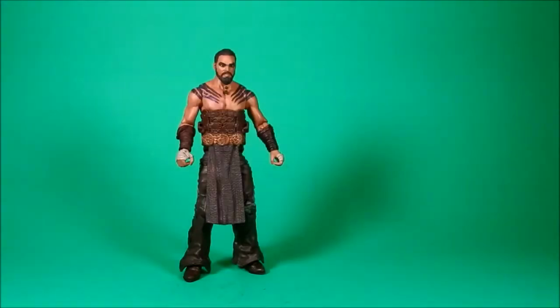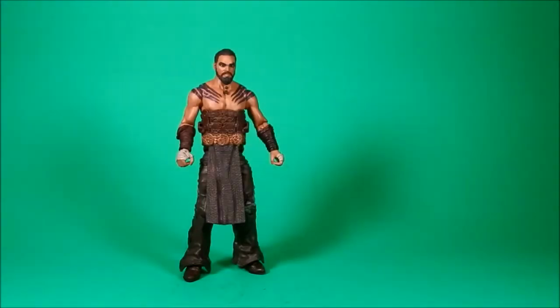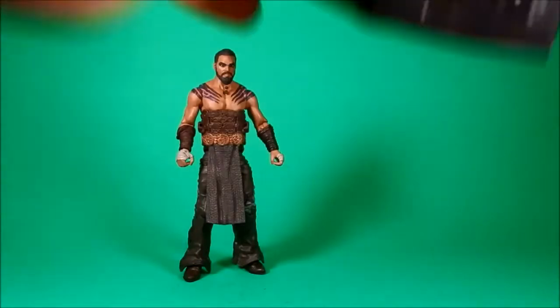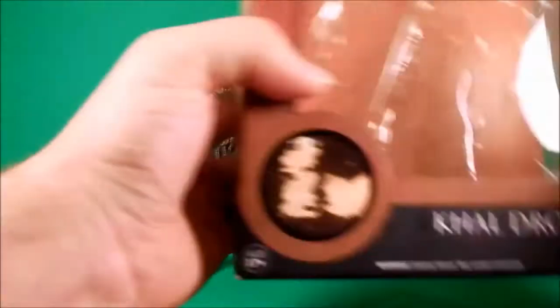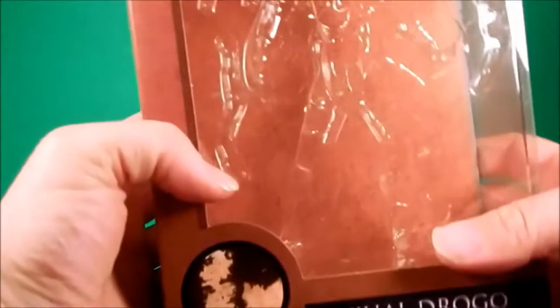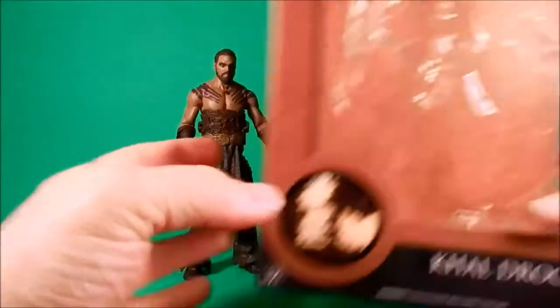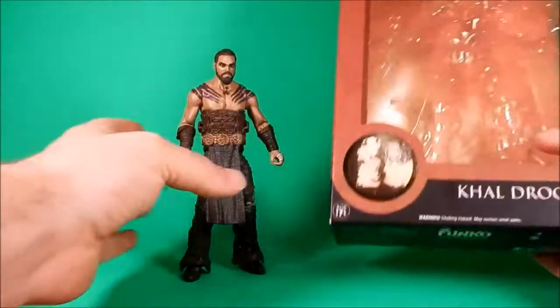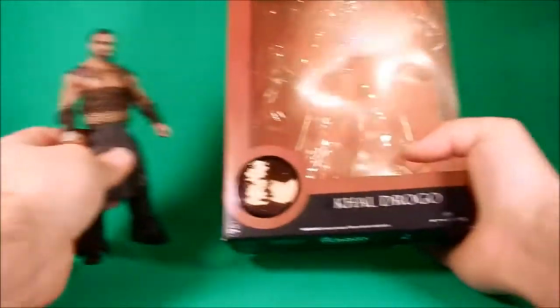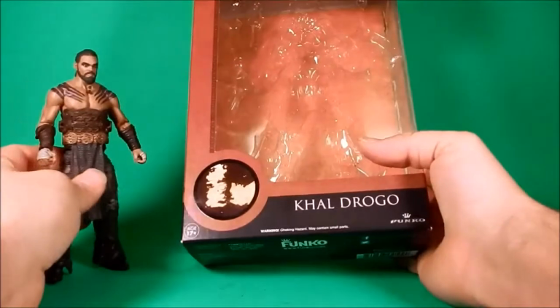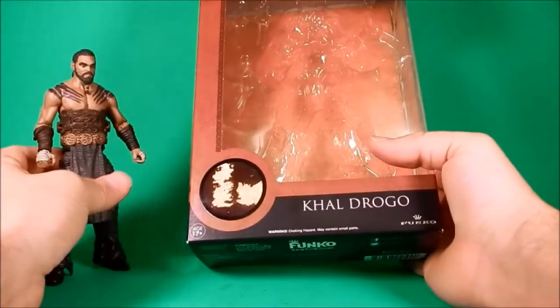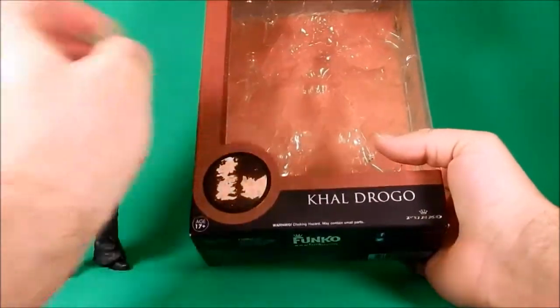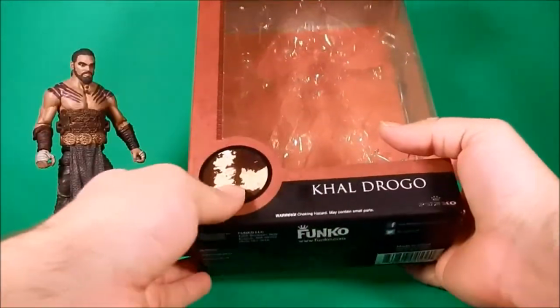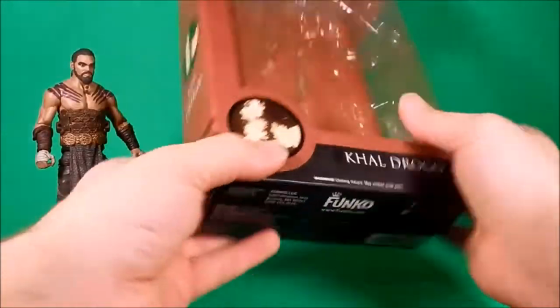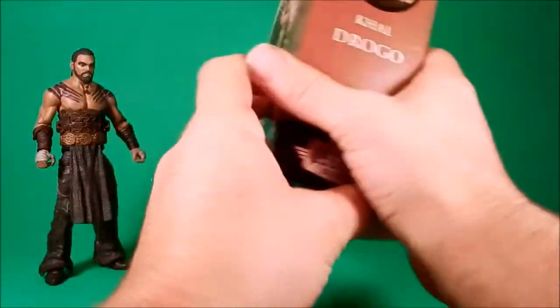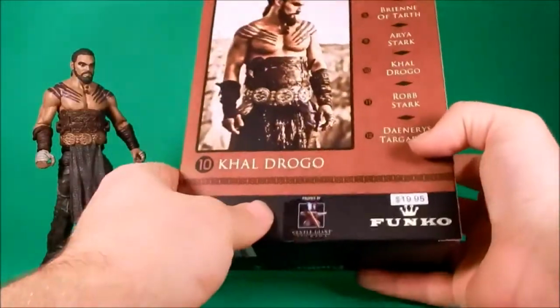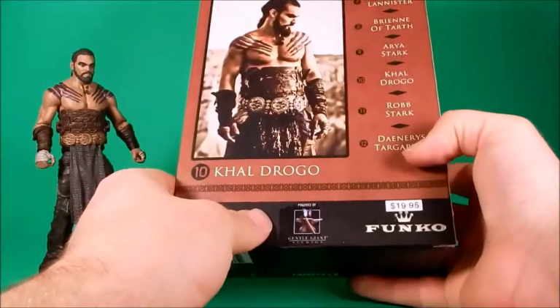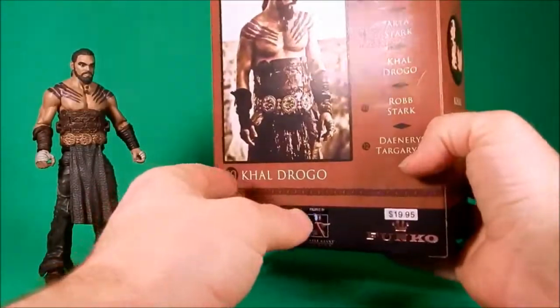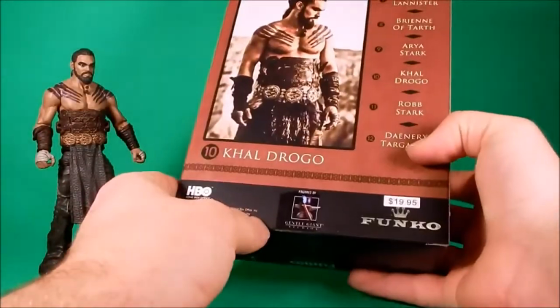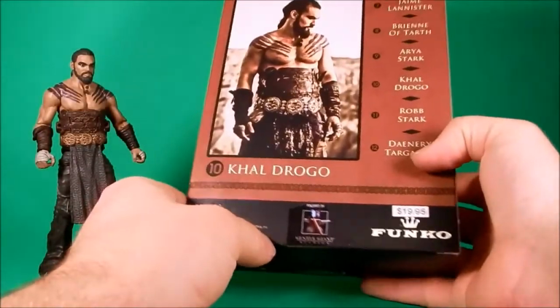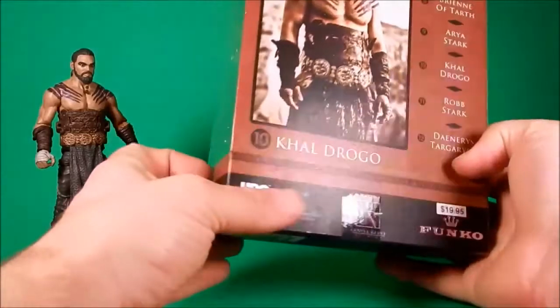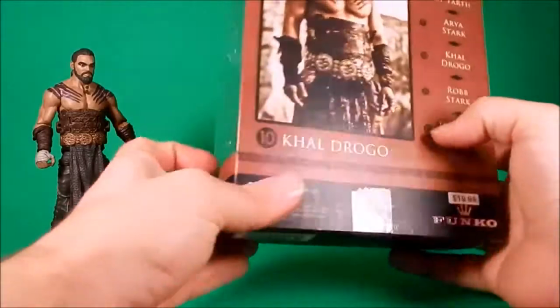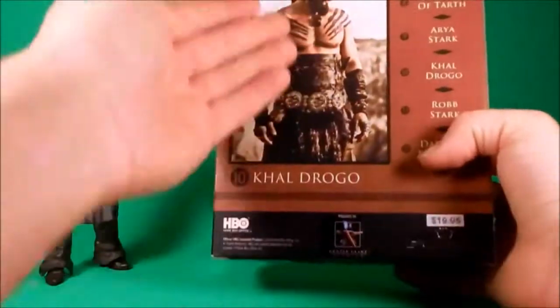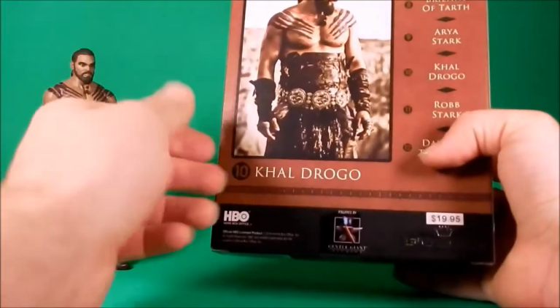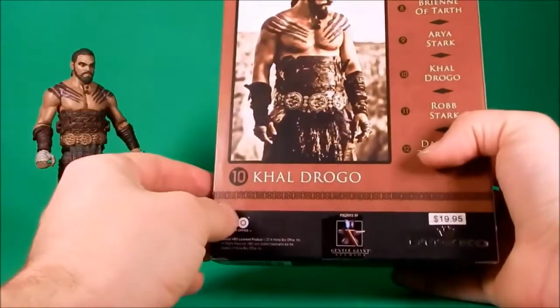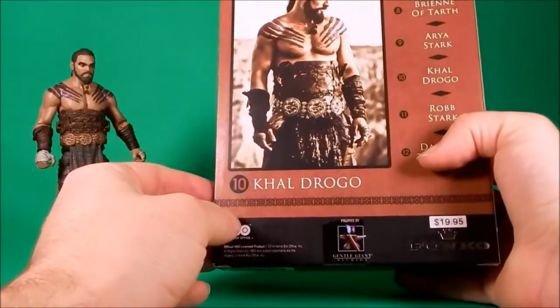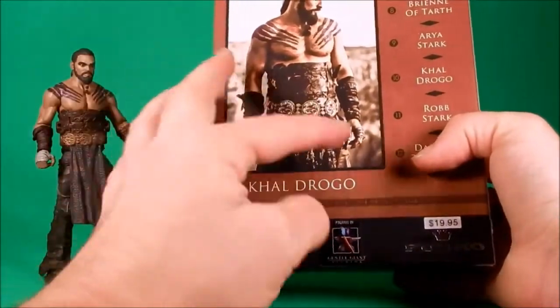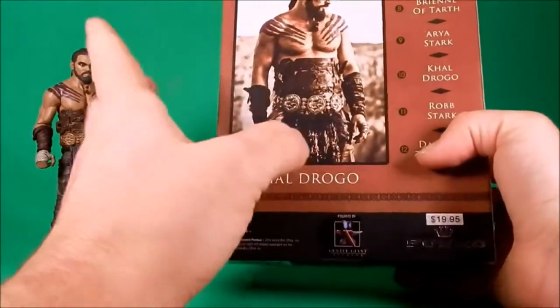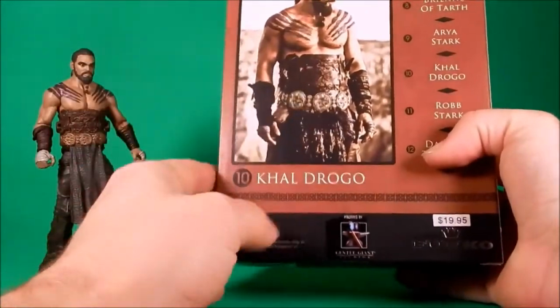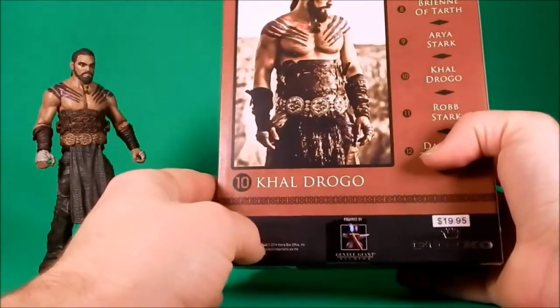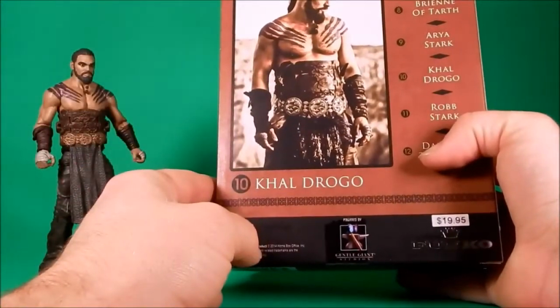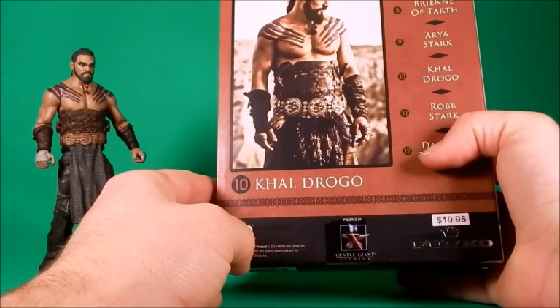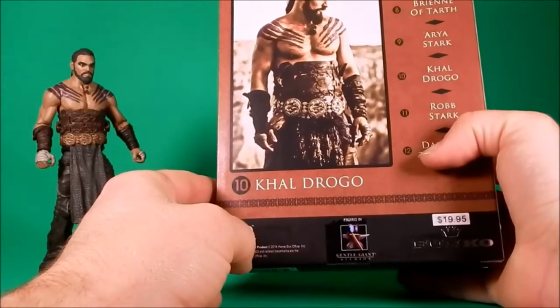He comes in the standard packaging — the new box-type packaging that I love. You can open it, you can put them back in. The actual picture on the back? Yep. Trash.